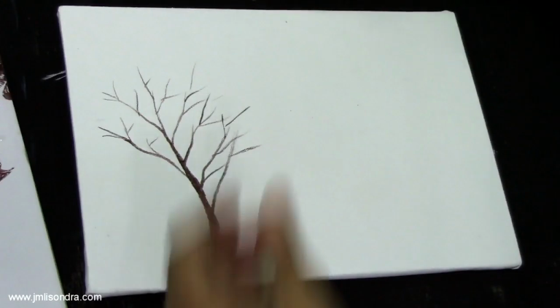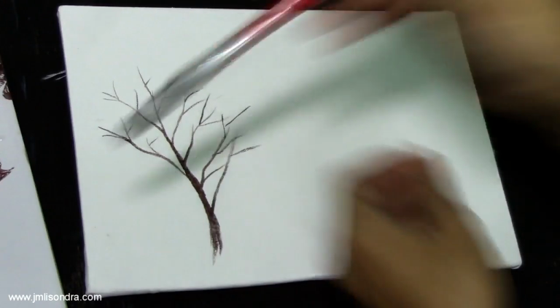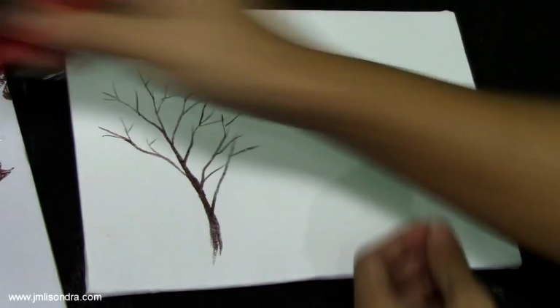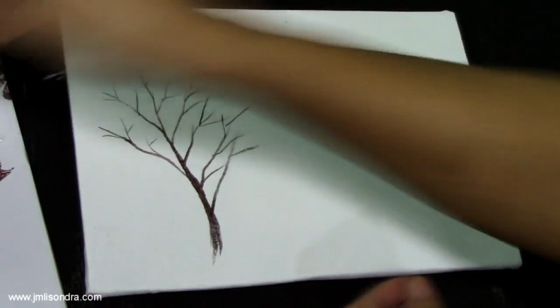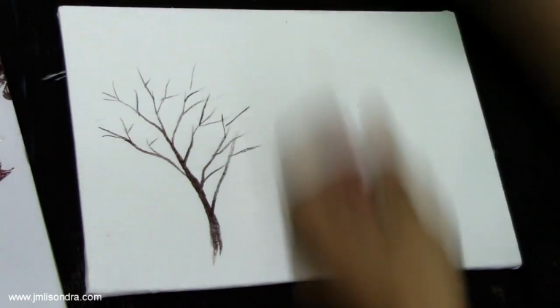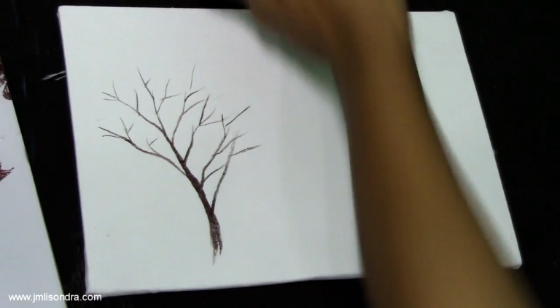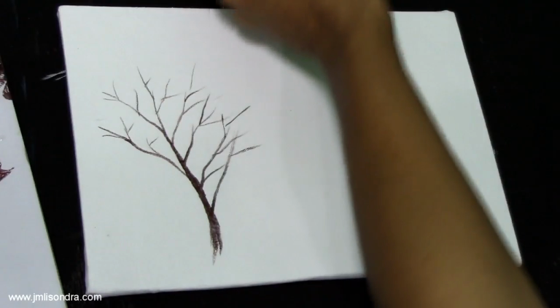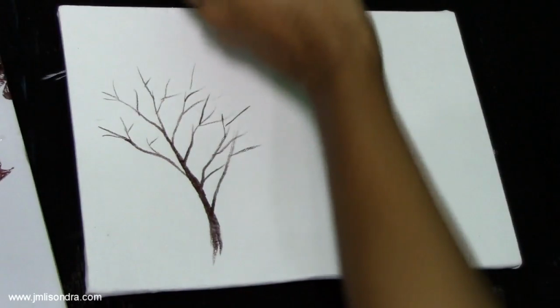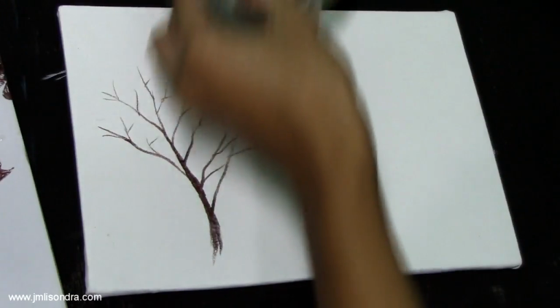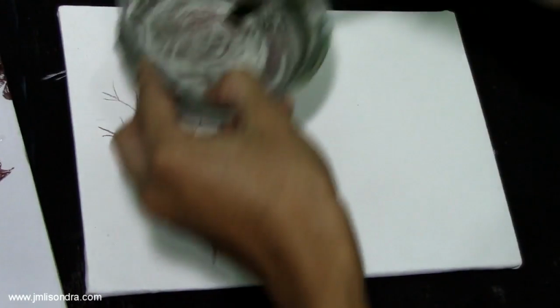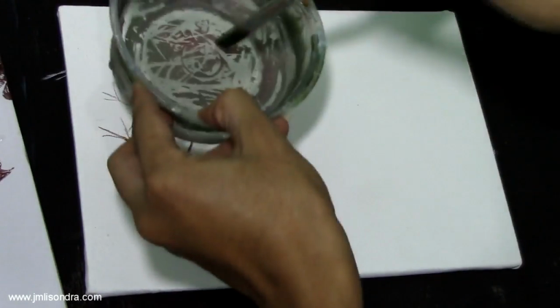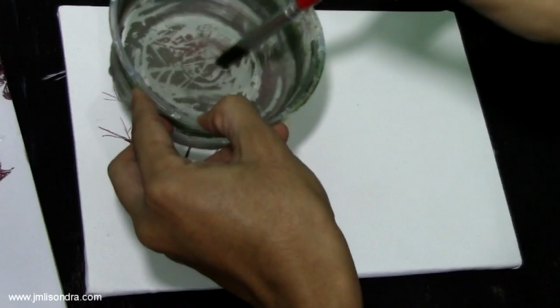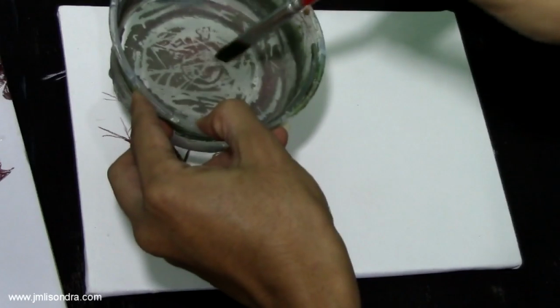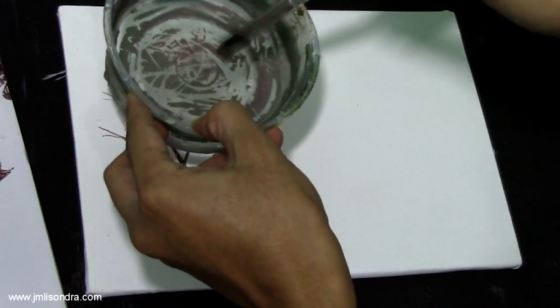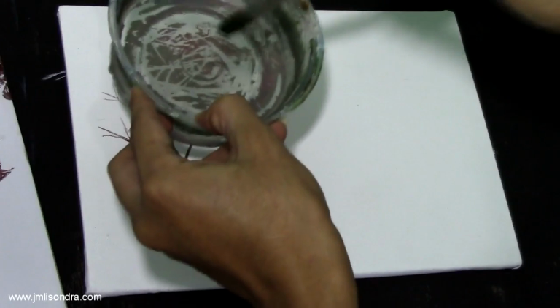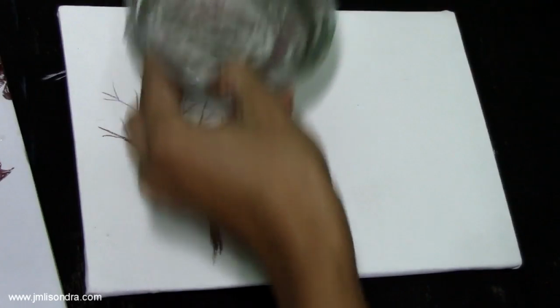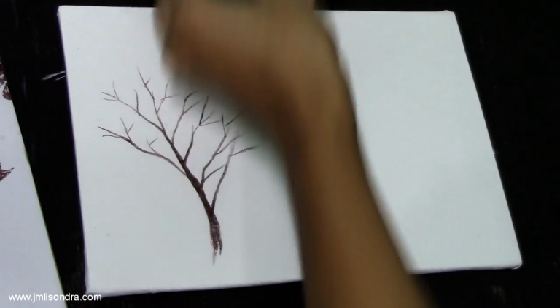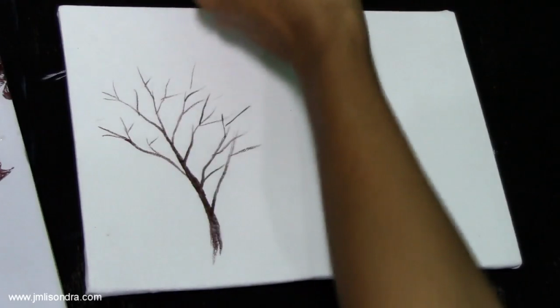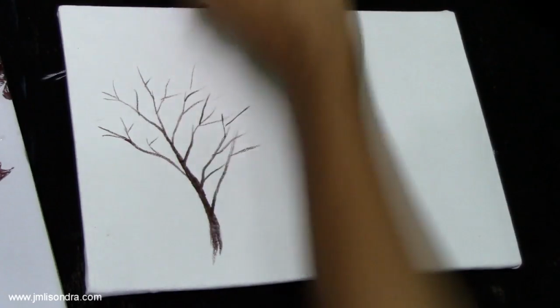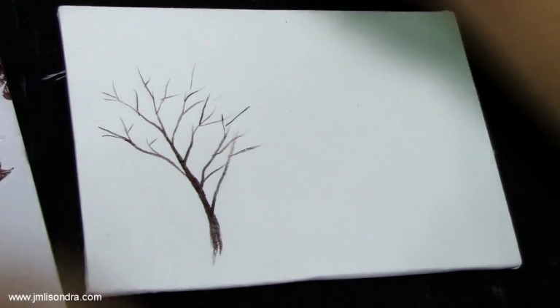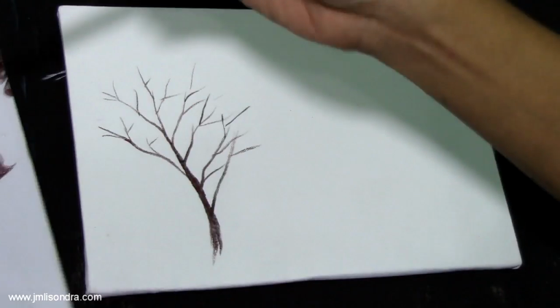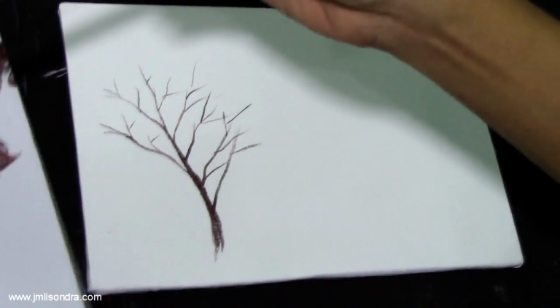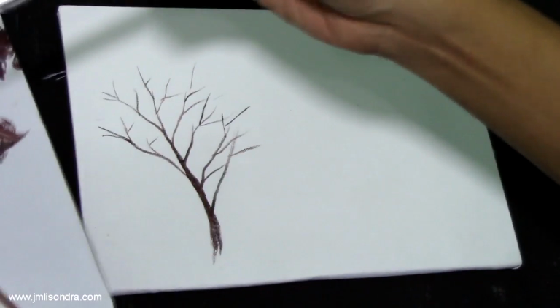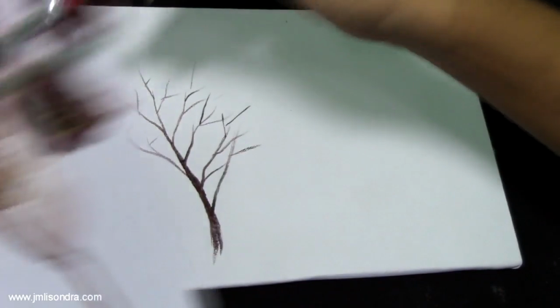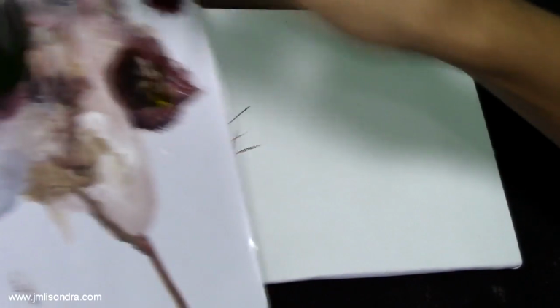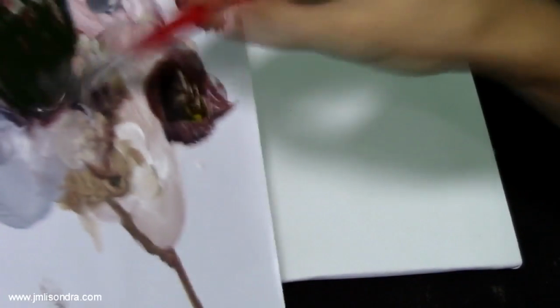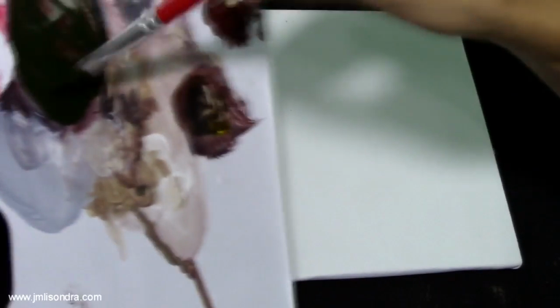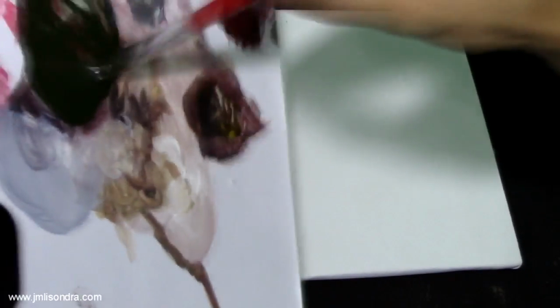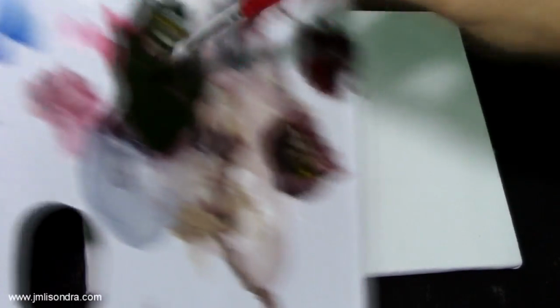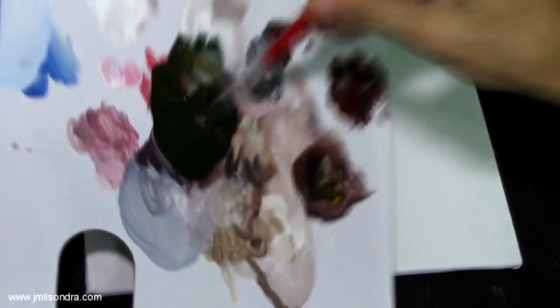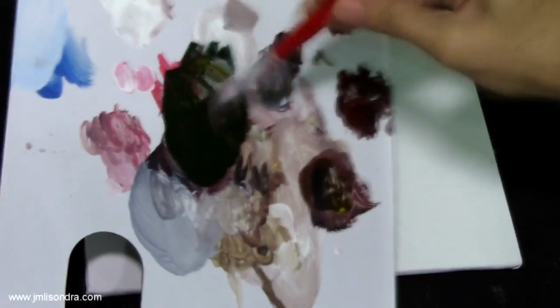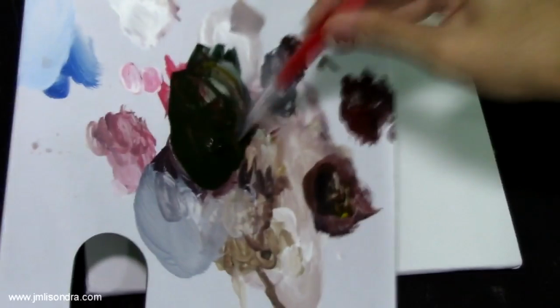The paint feels hard so I'm going to dip it into the water to make it a little wet and flowy.